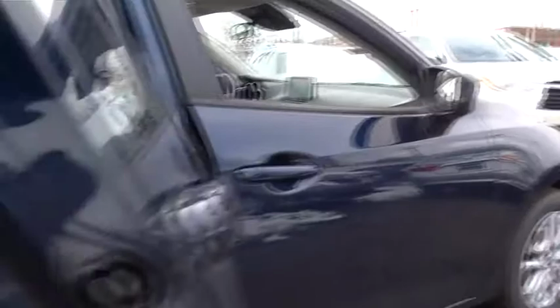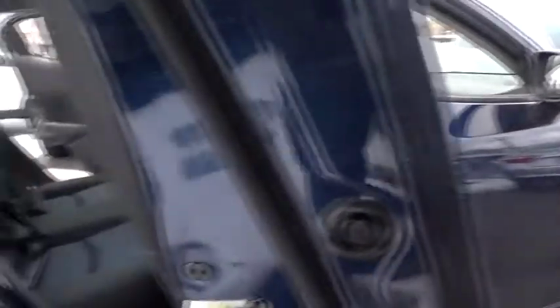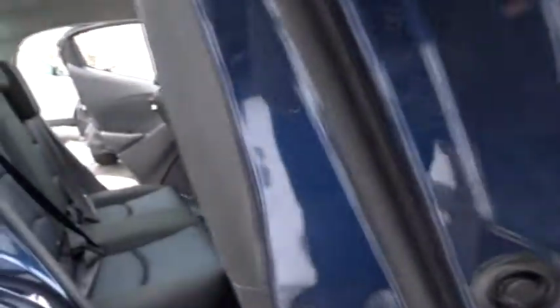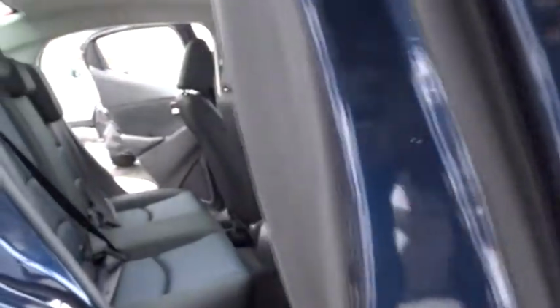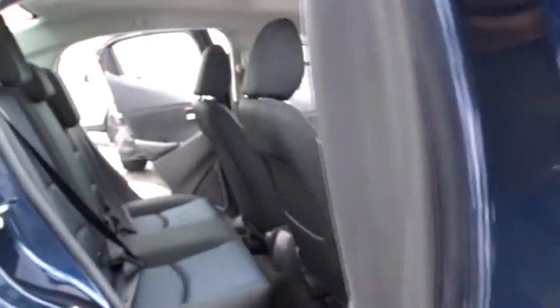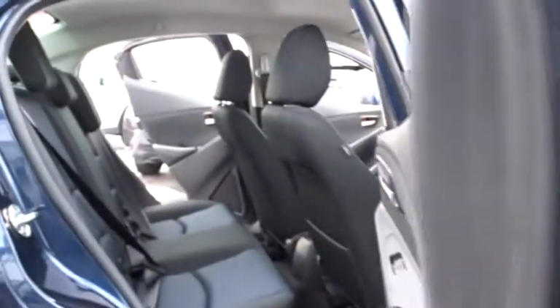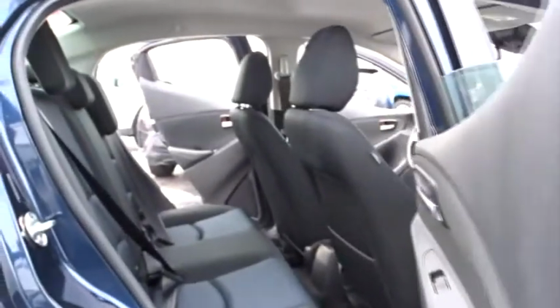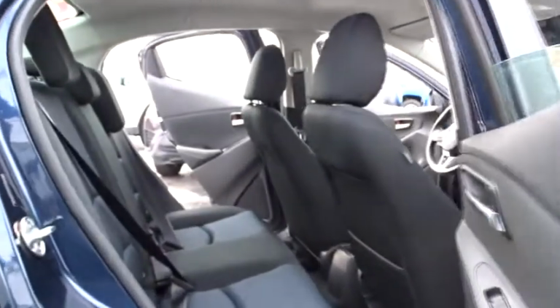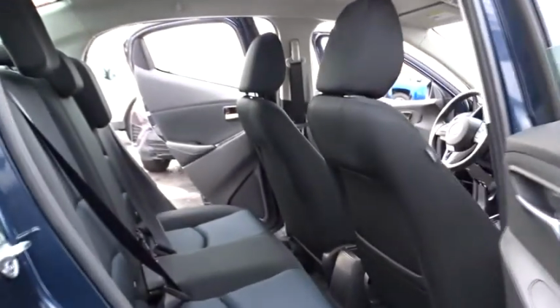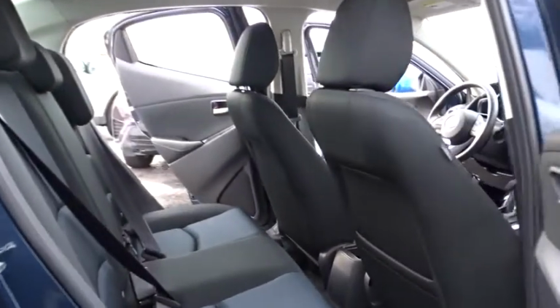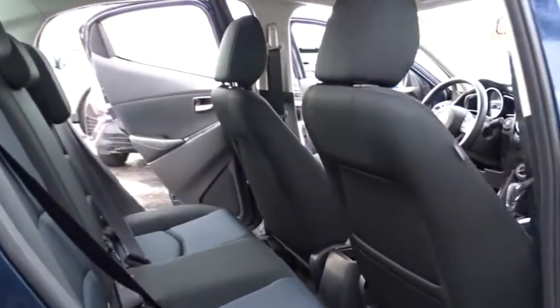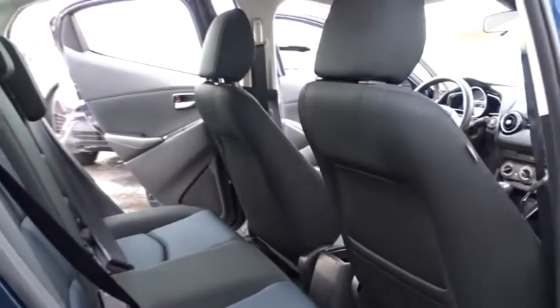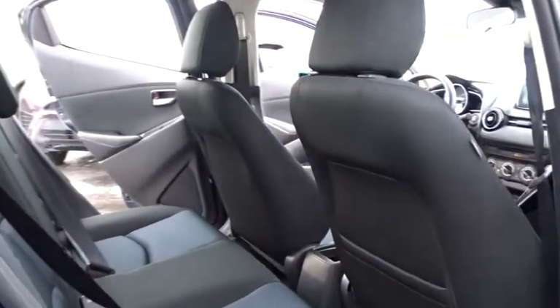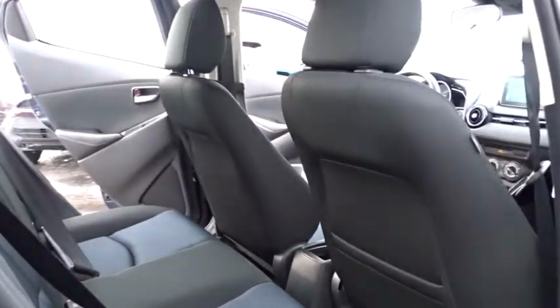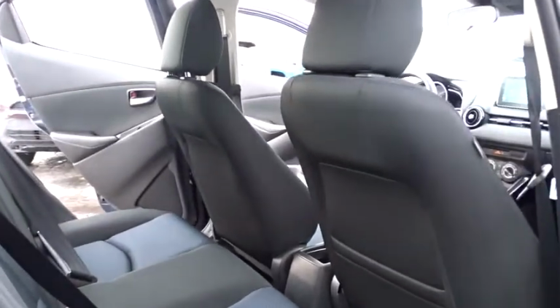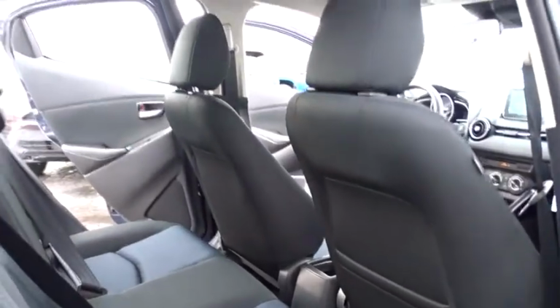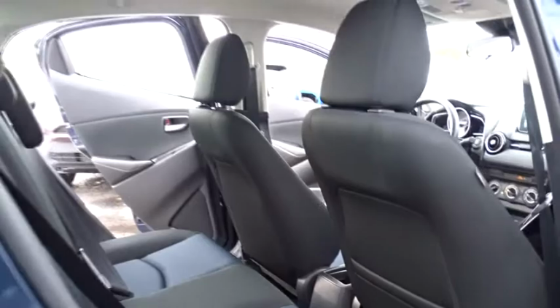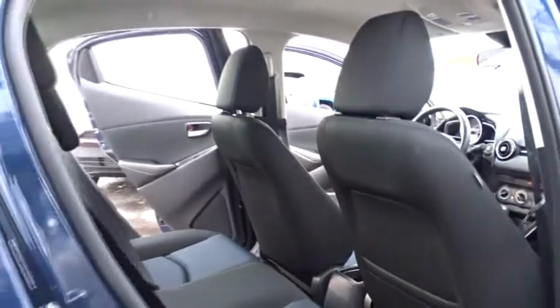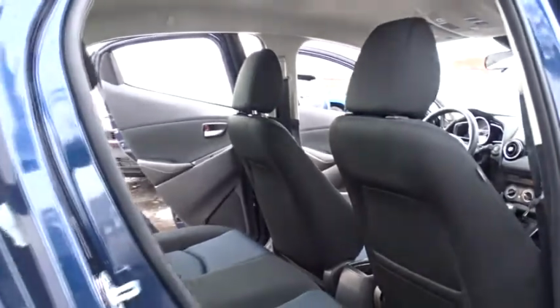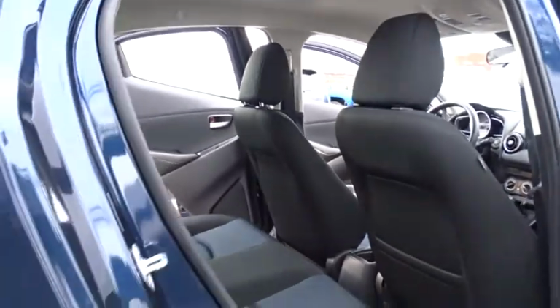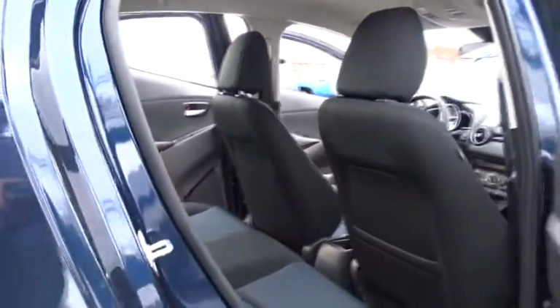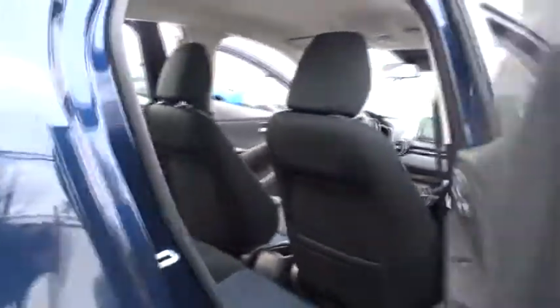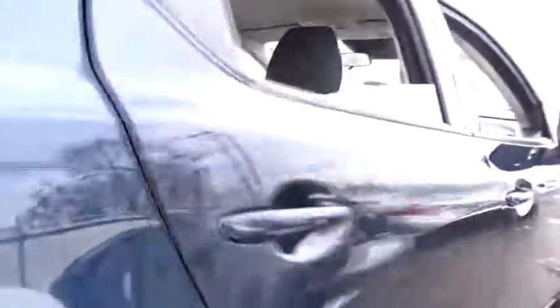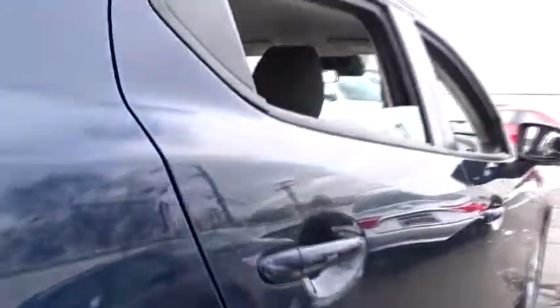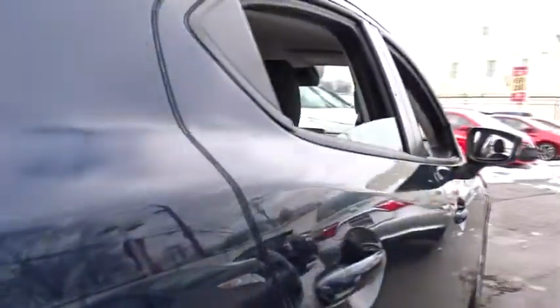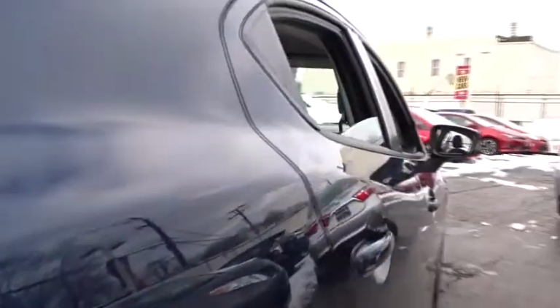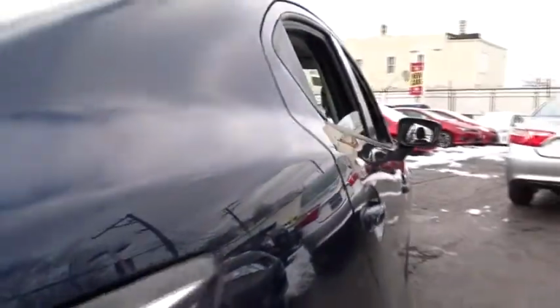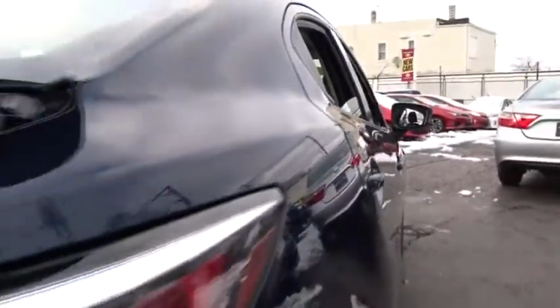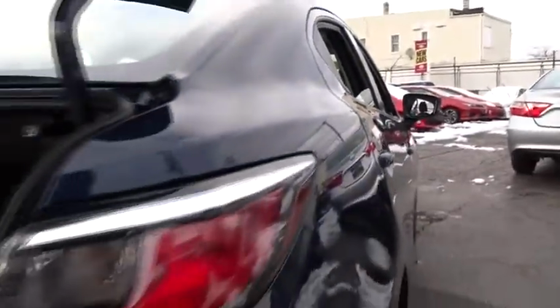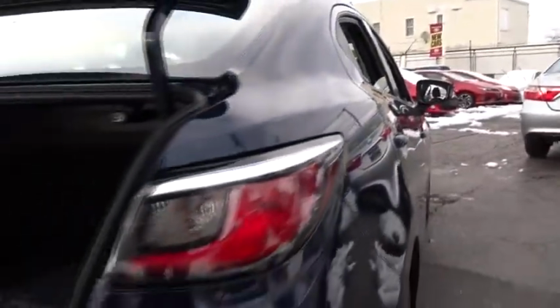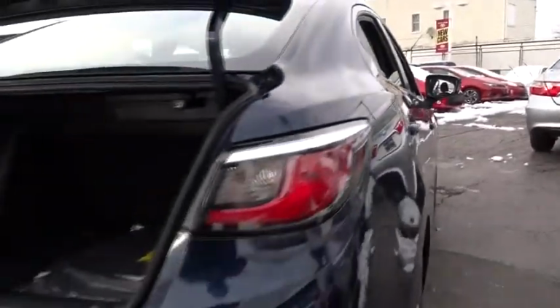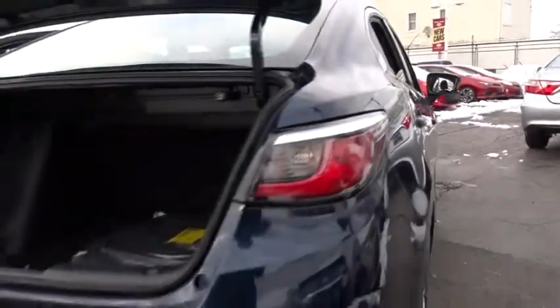Anti-lock braking system, traction control, steering wheel audio controls, stability control, keyless entry, backup camera, Bluetooth, power steering.